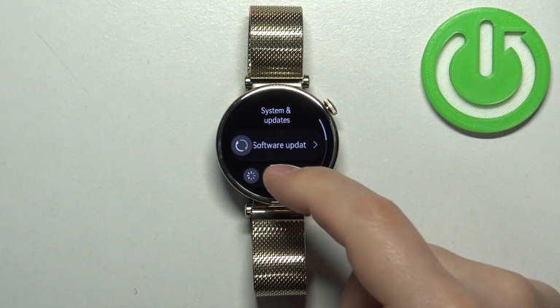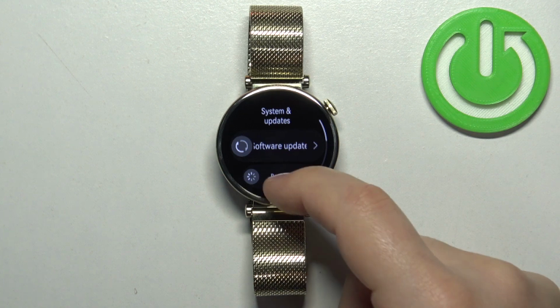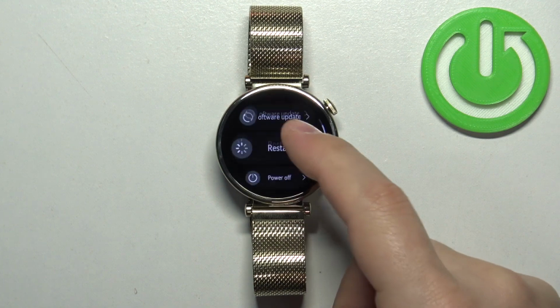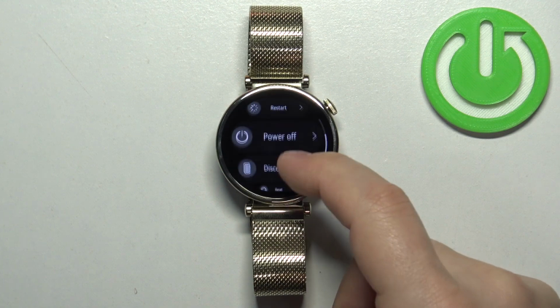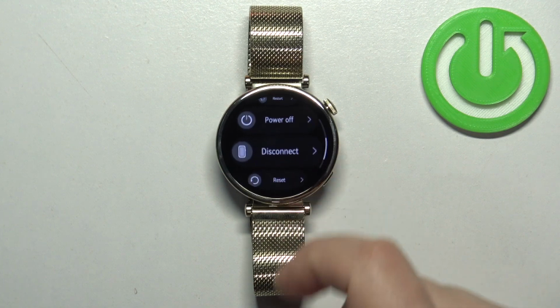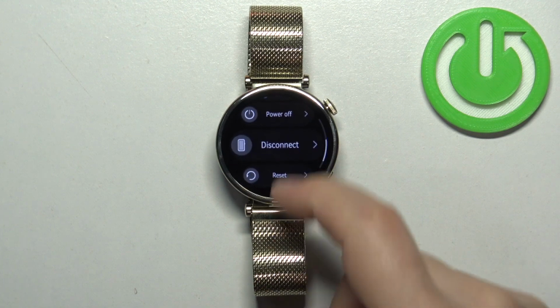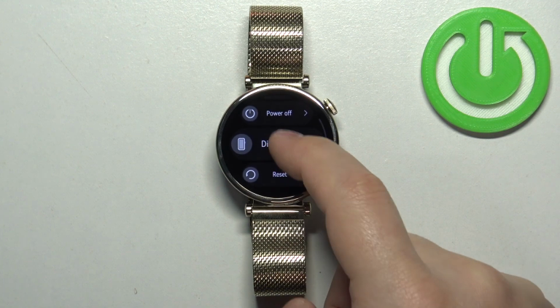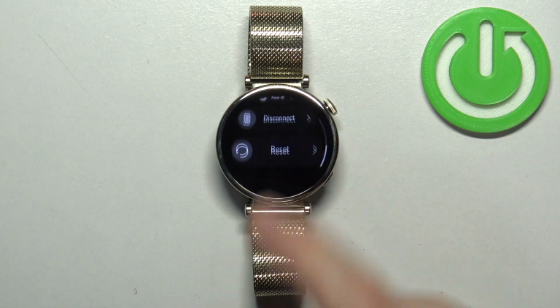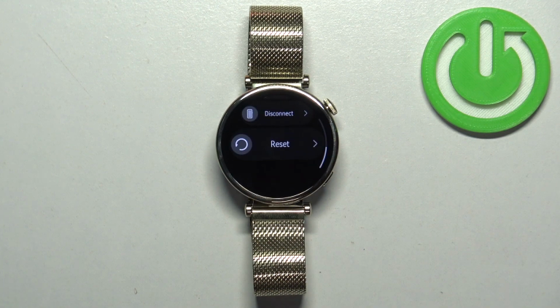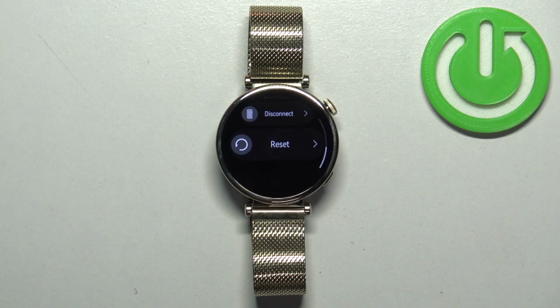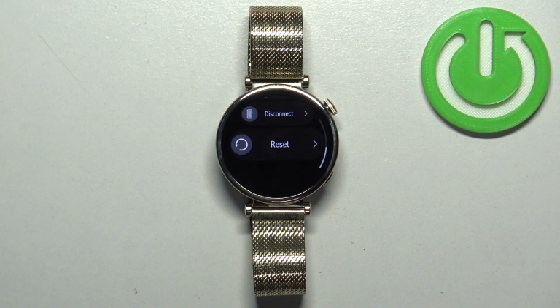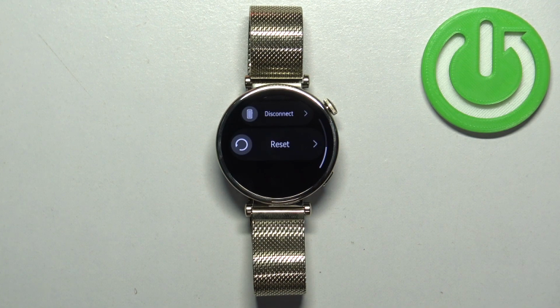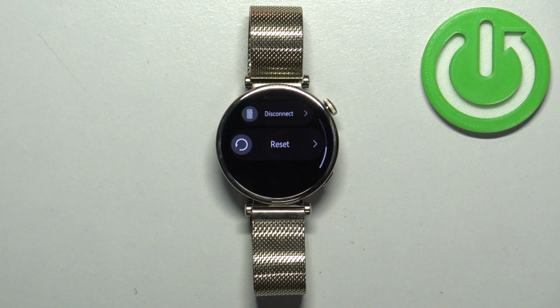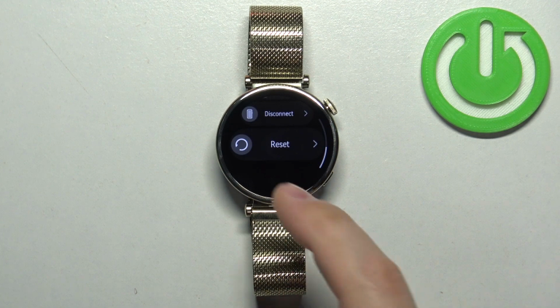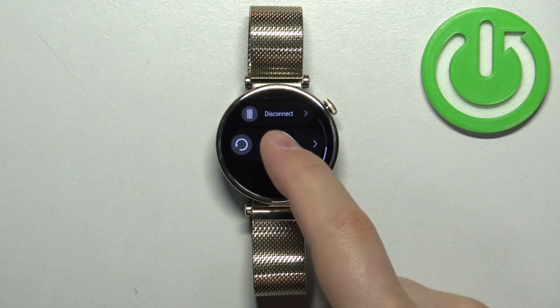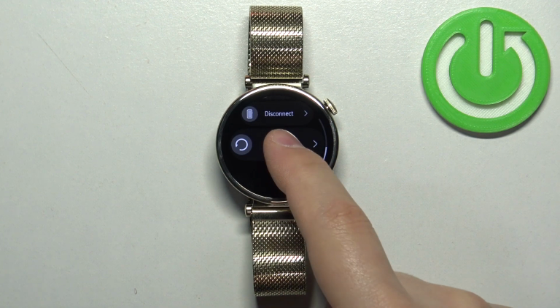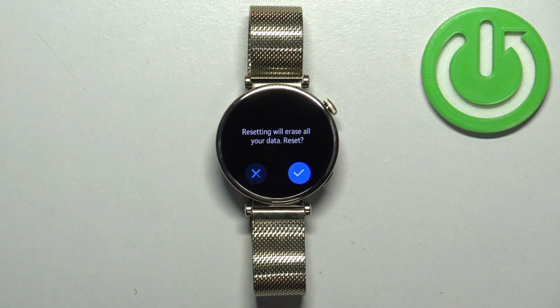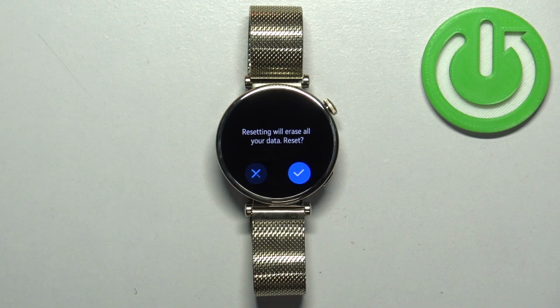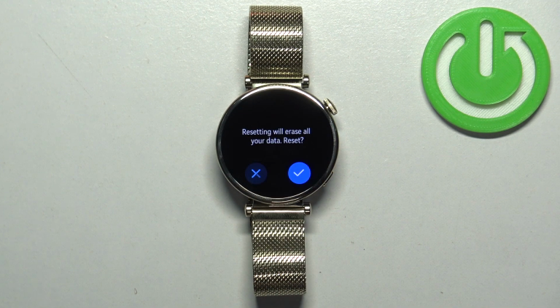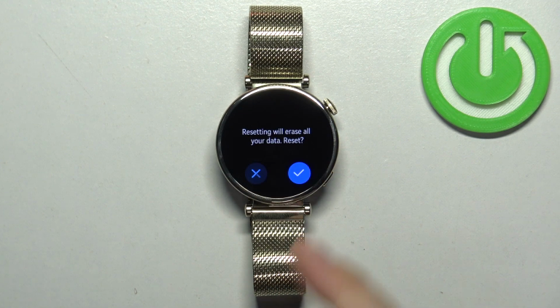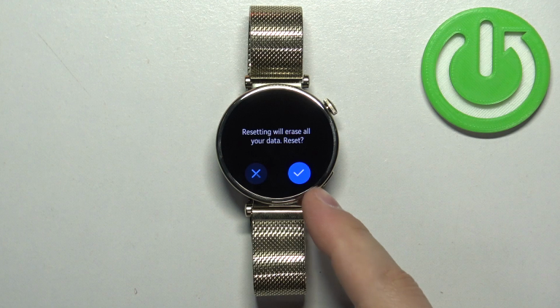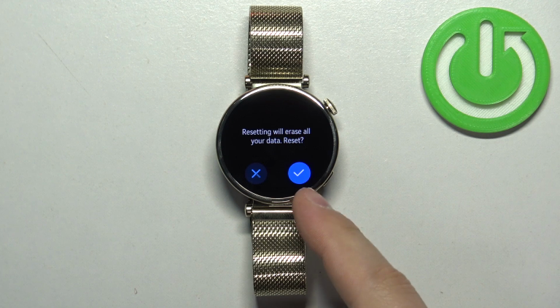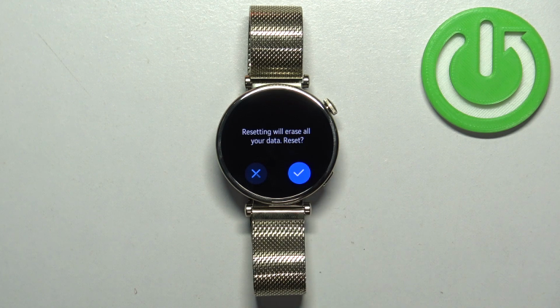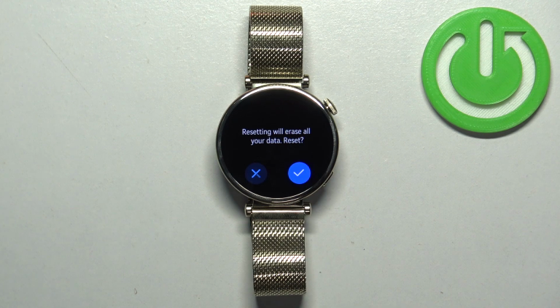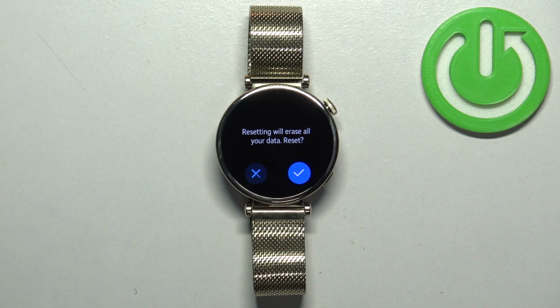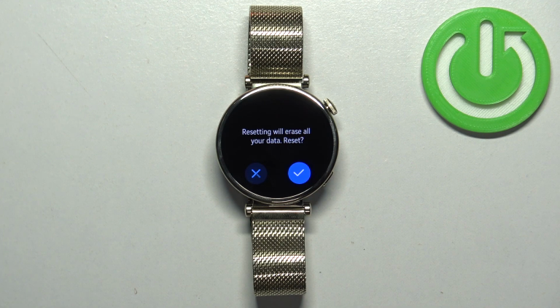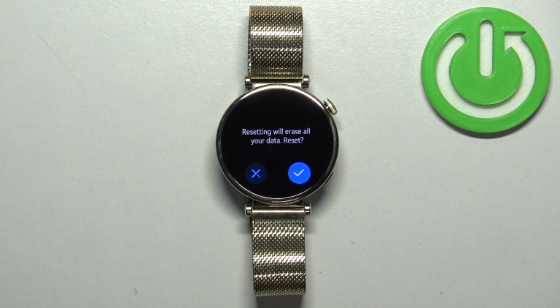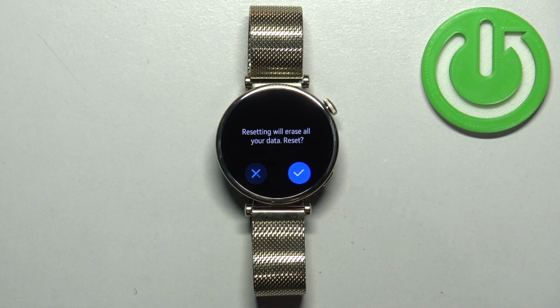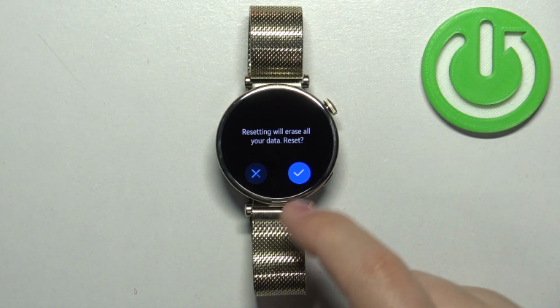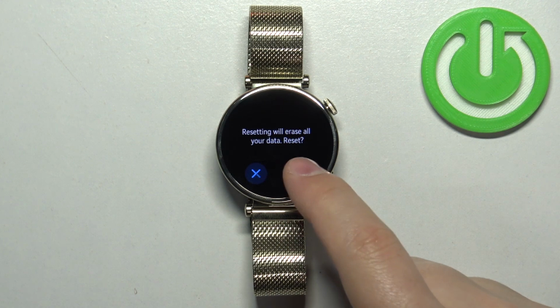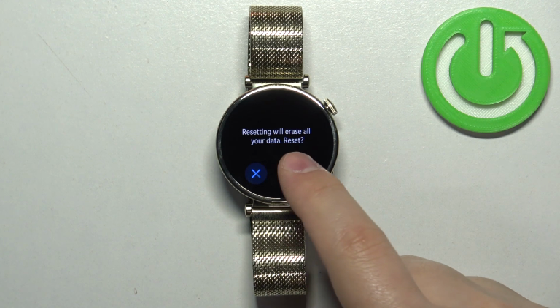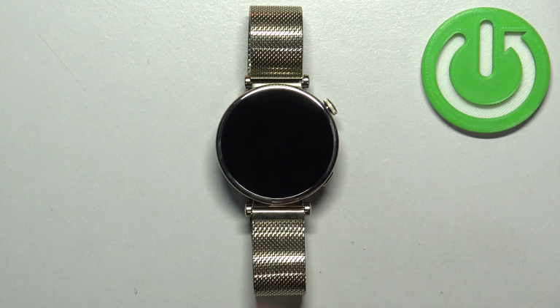Here, scroll down and find the option called reset. Select it and then tap on the check mark to confirm and start the resetting process.